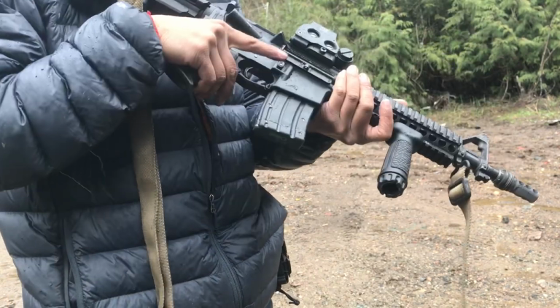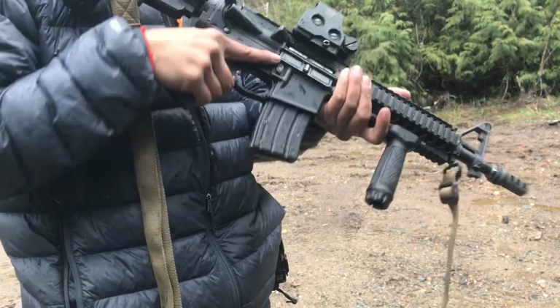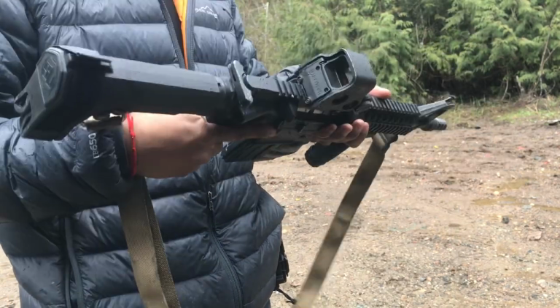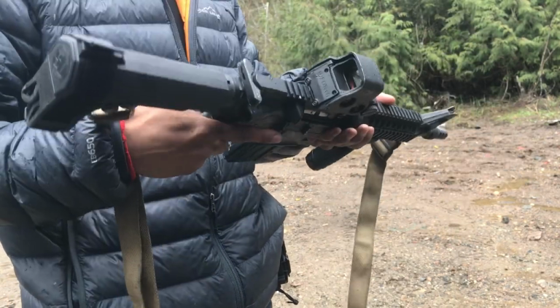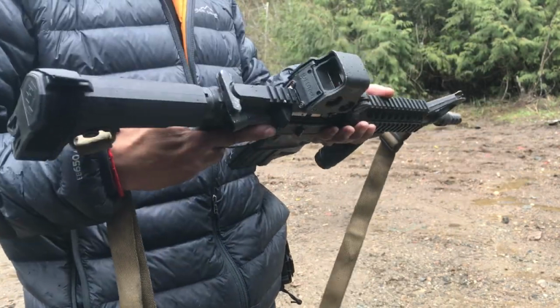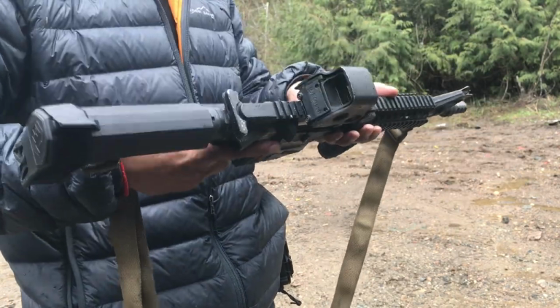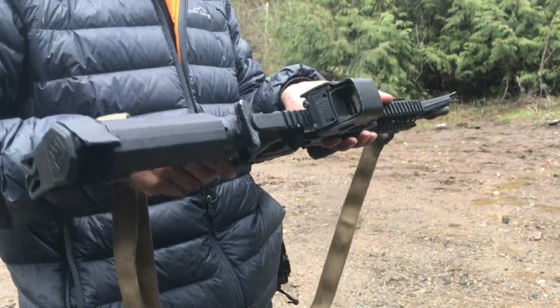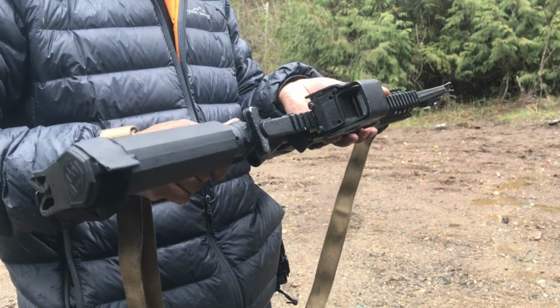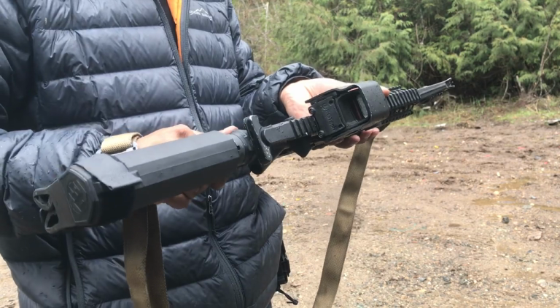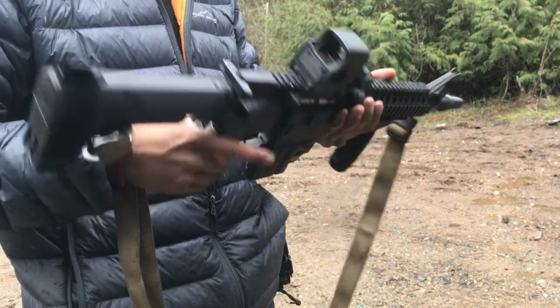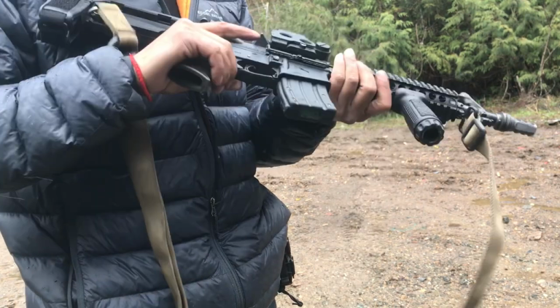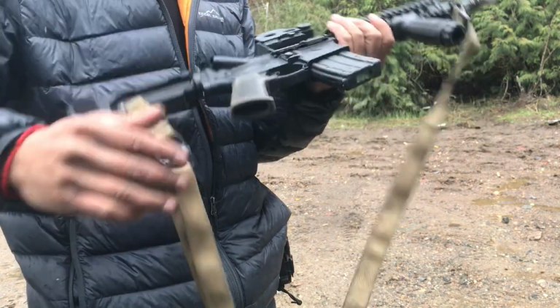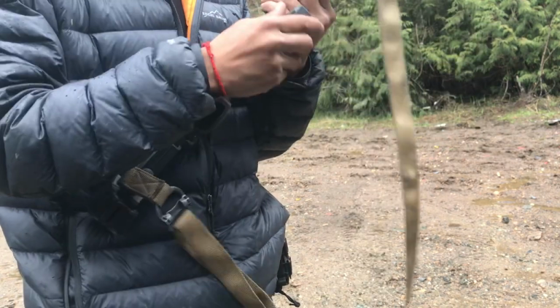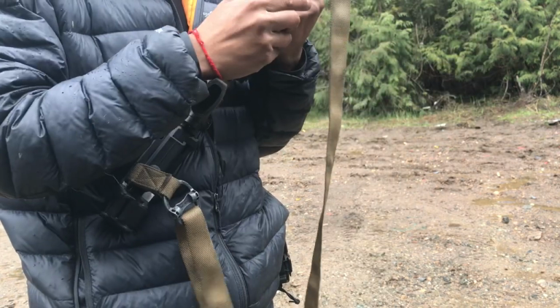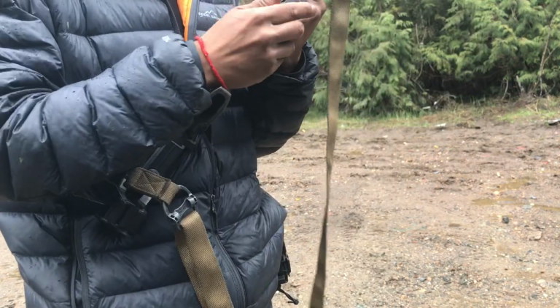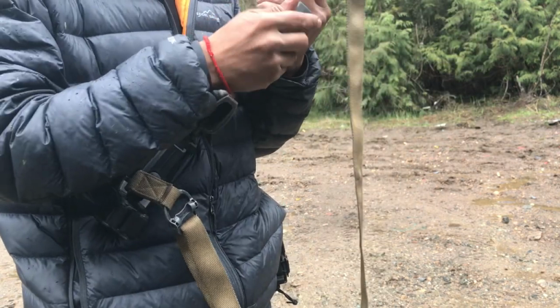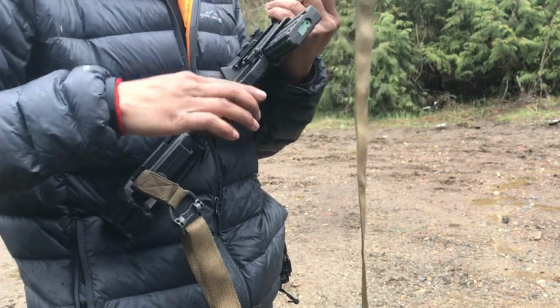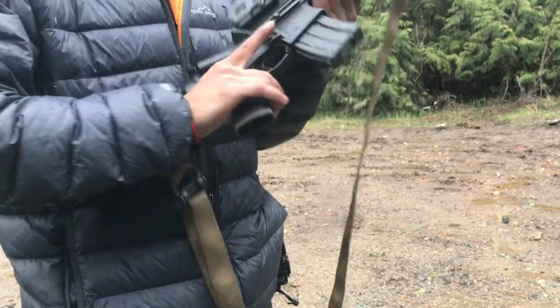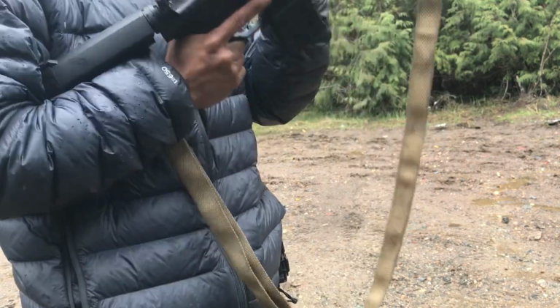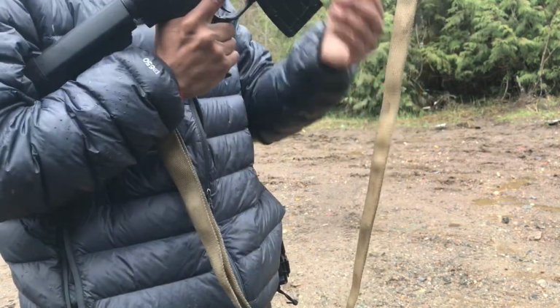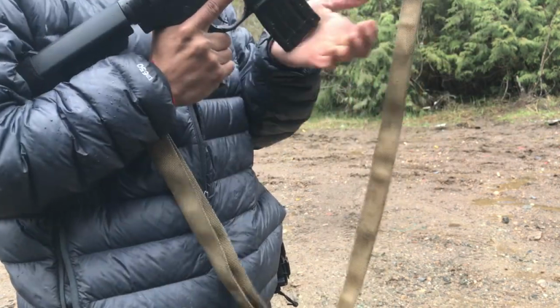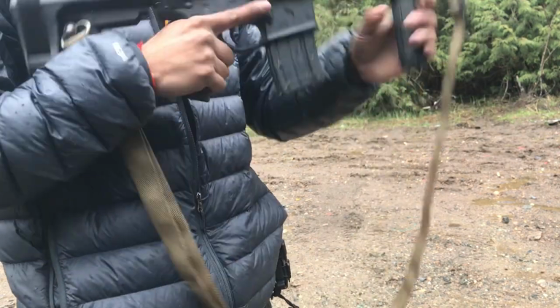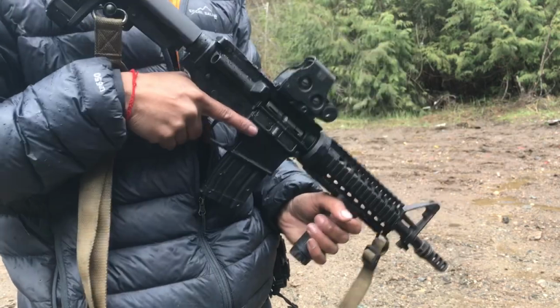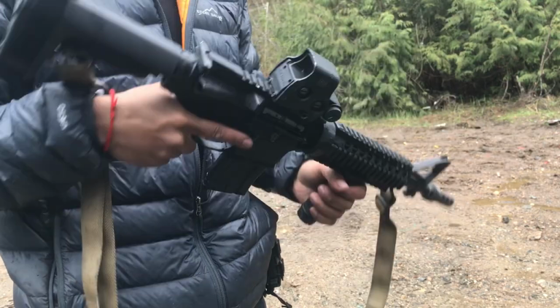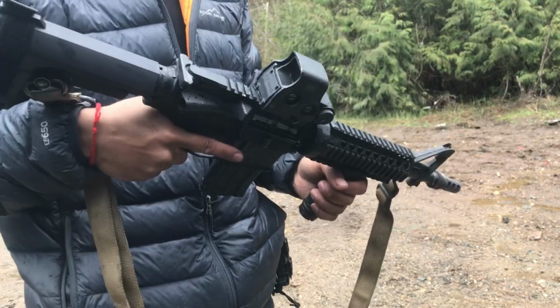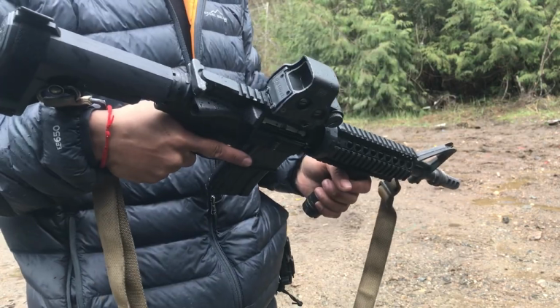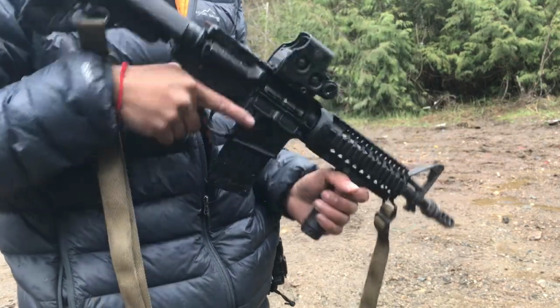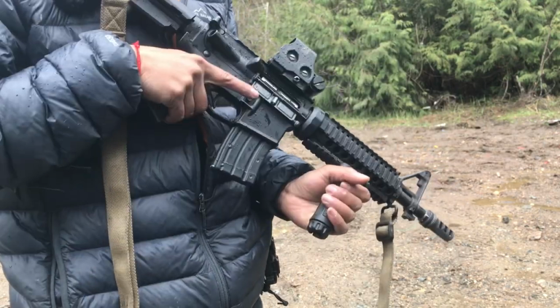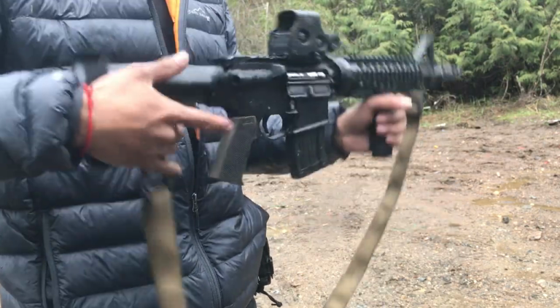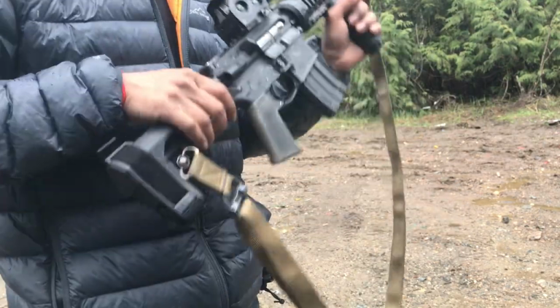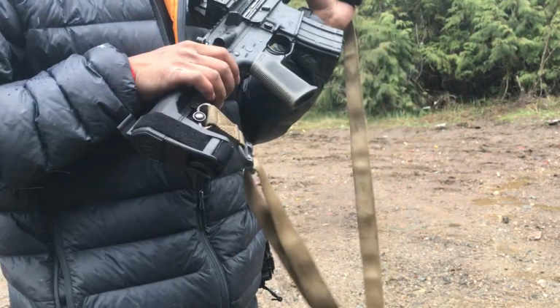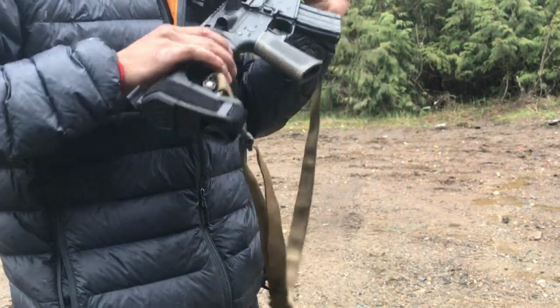Kind of a shoddy job that I did, but whatever. These mags are pretty cheap — I think they're like 10 to 15 bucks a piece. But yeah, let's shoot this thing.